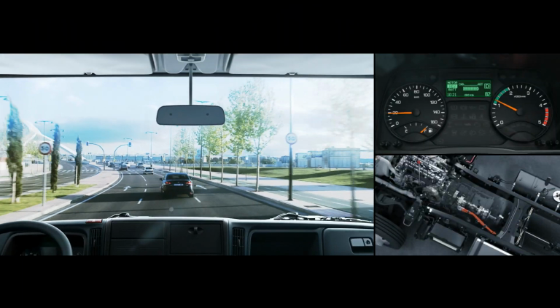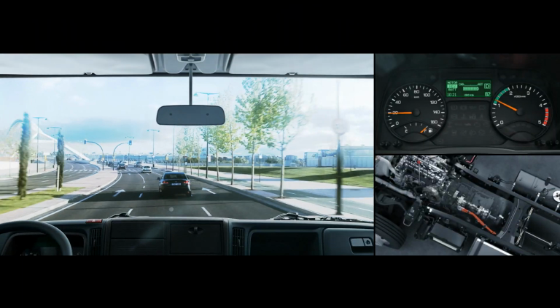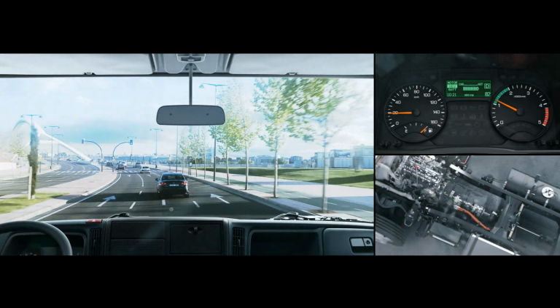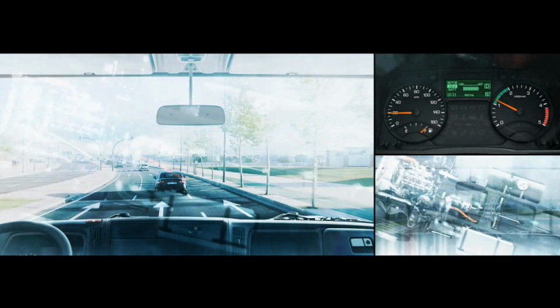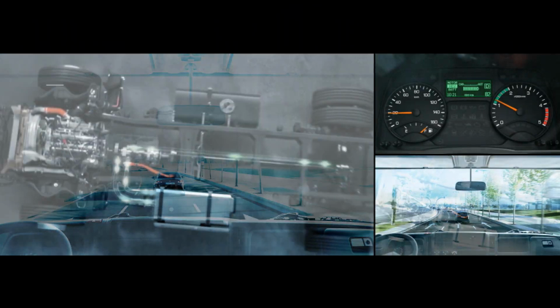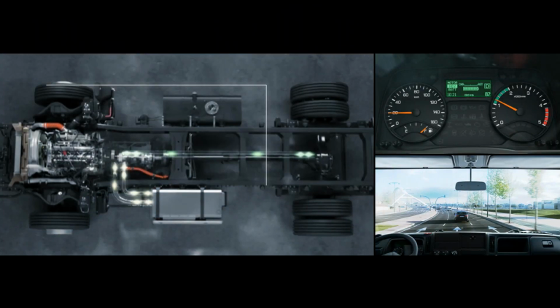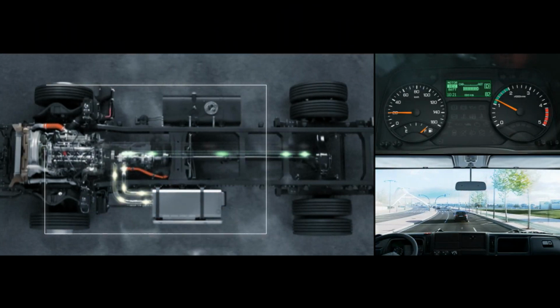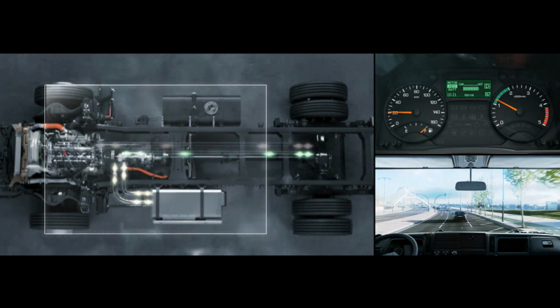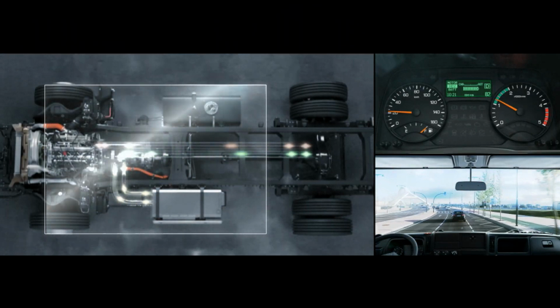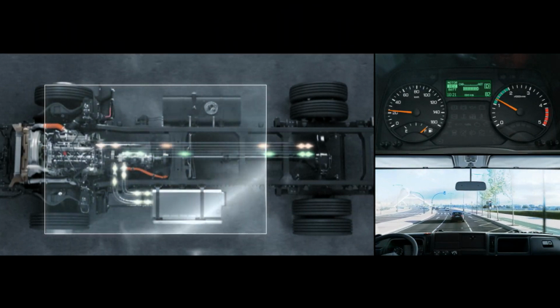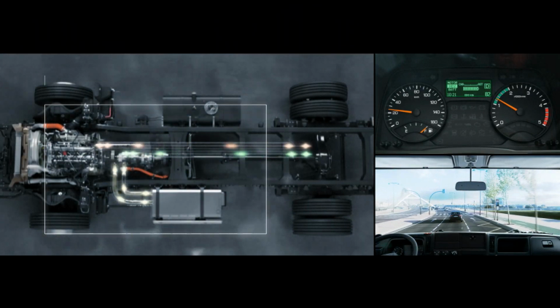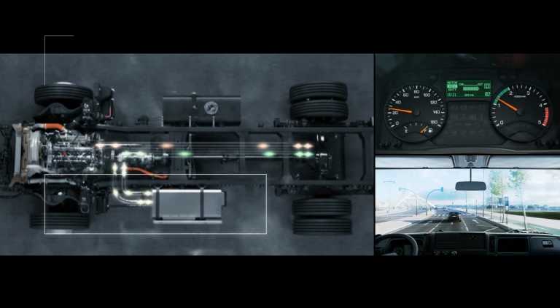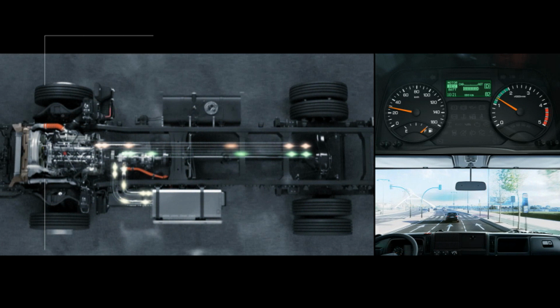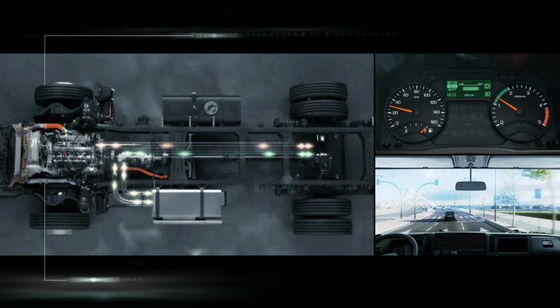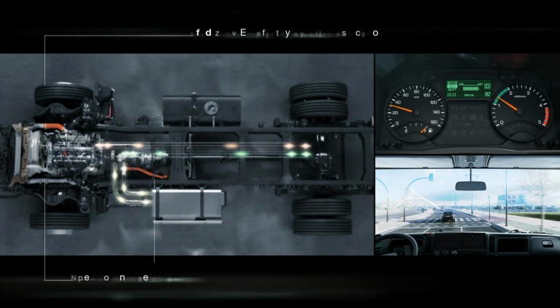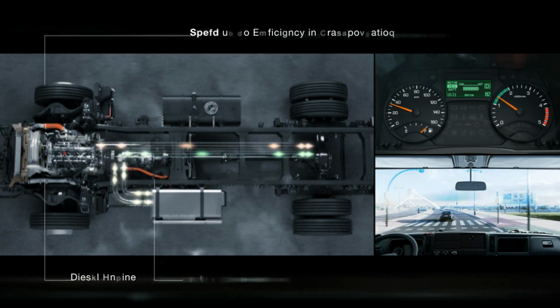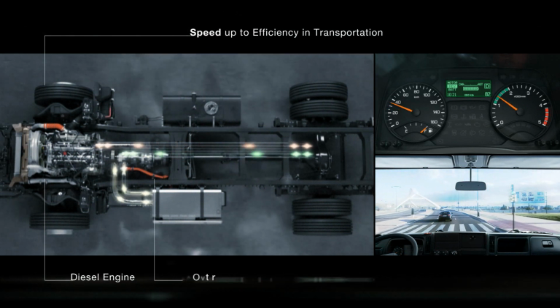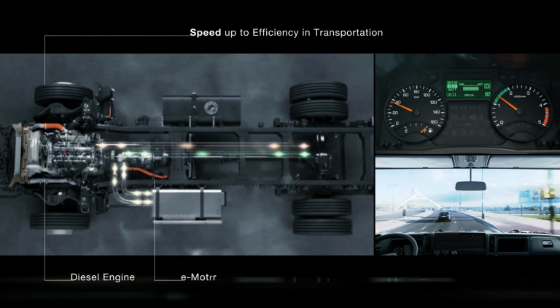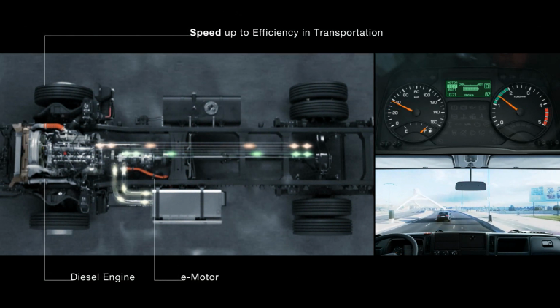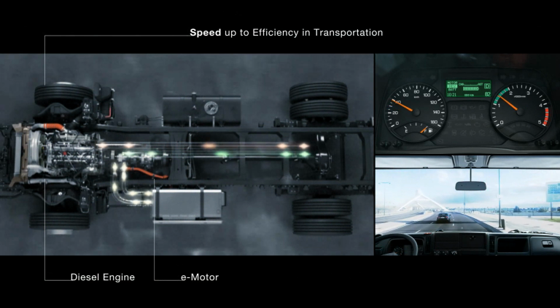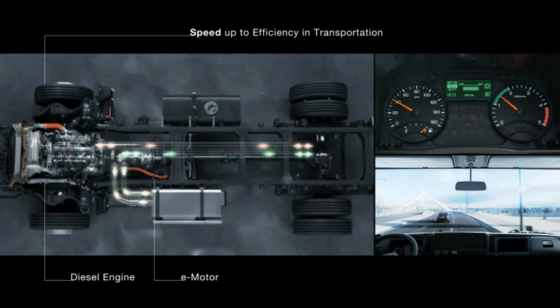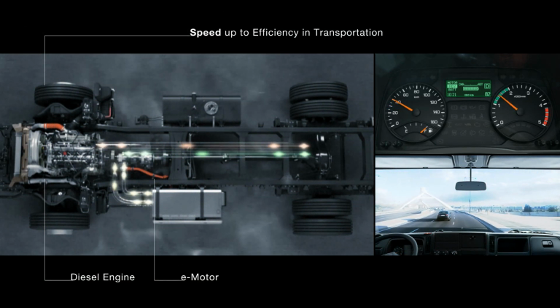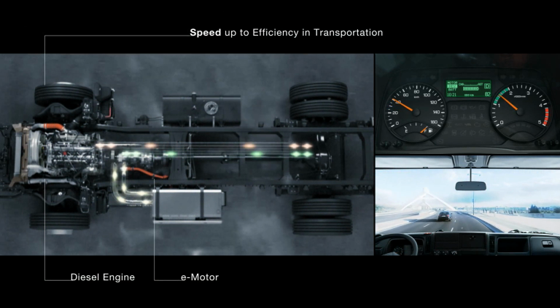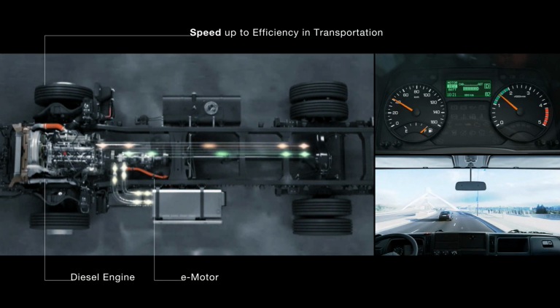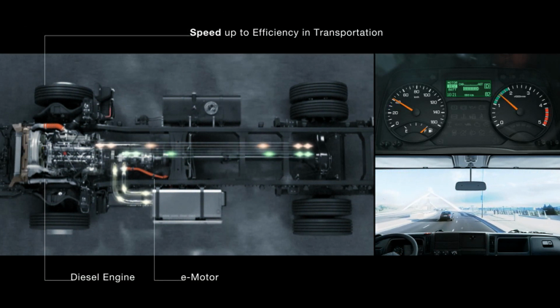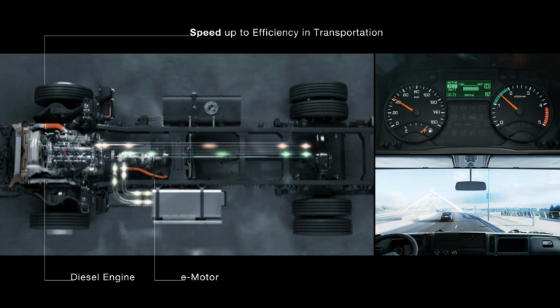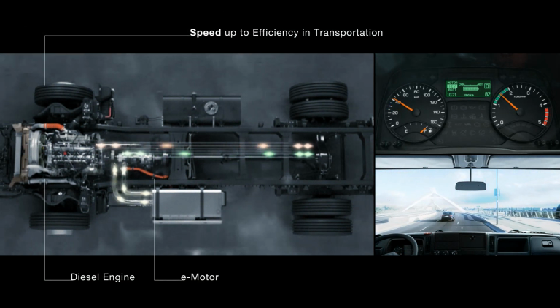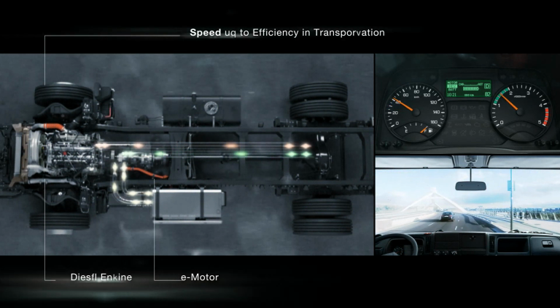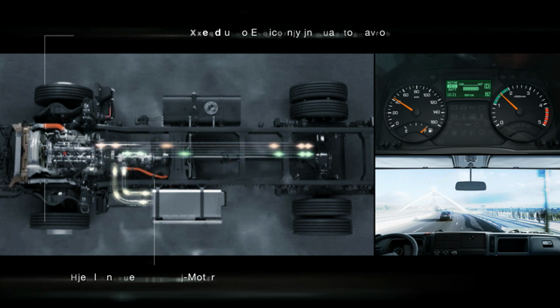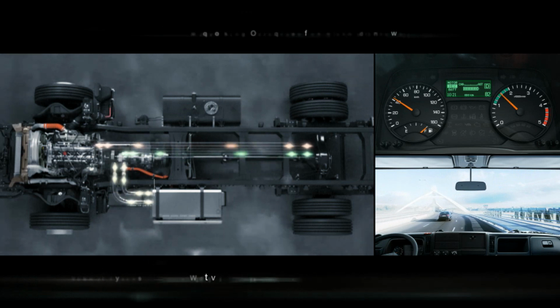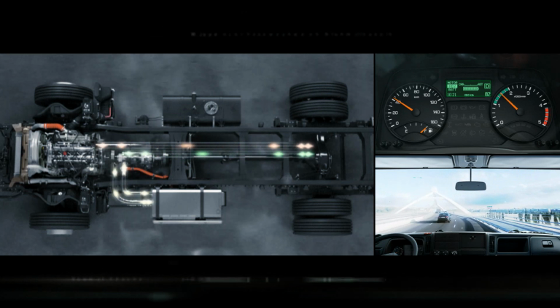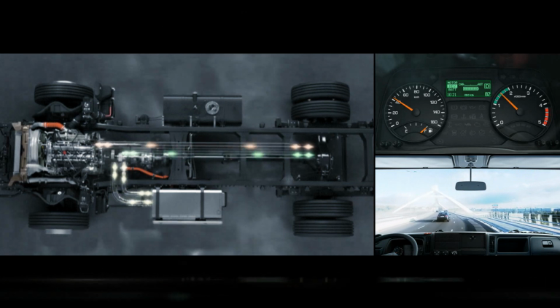At a predetermined speed, the Duonic transmission system automatically engages the conventional diesel engine, whilst the electric motor keeps working simultaneously.